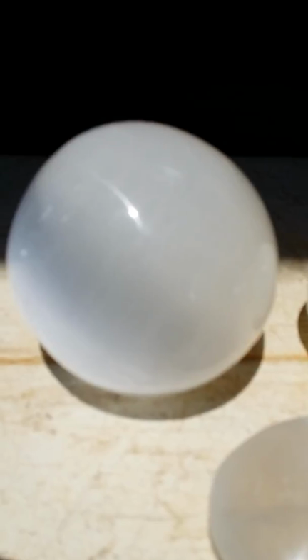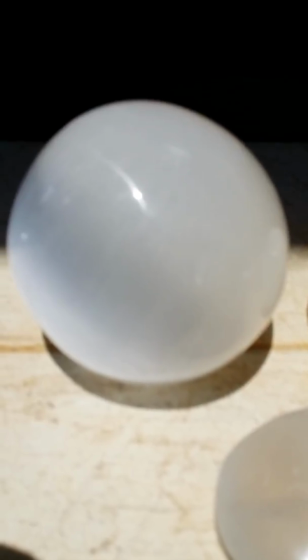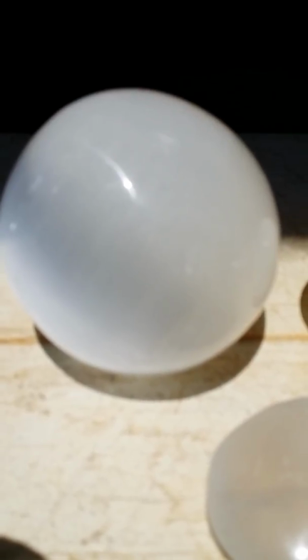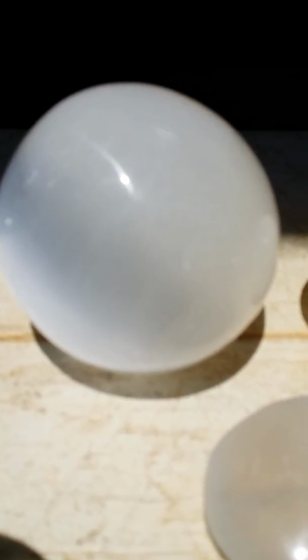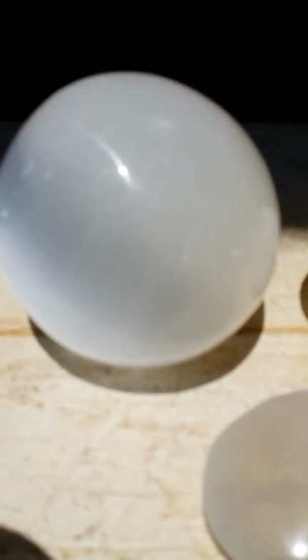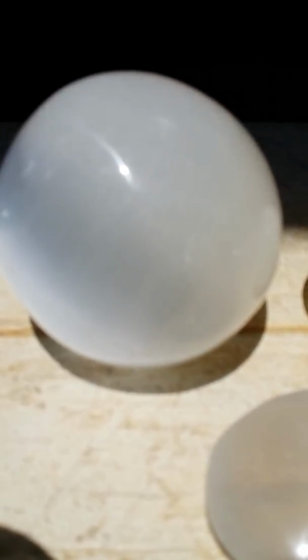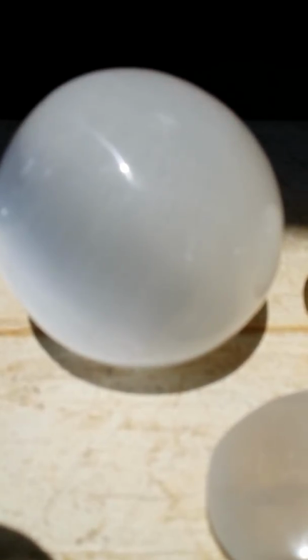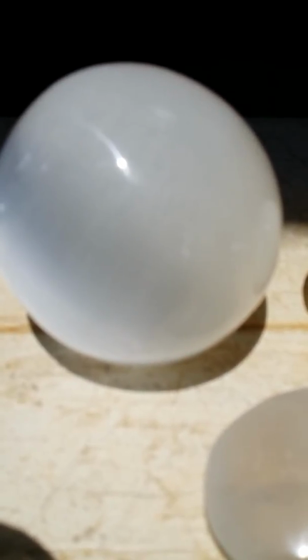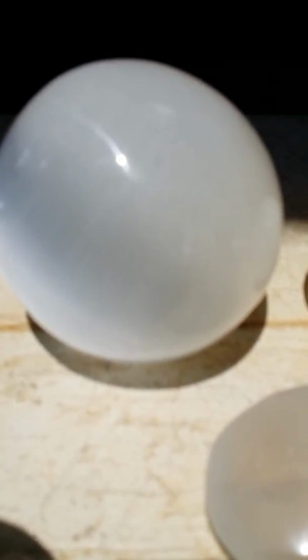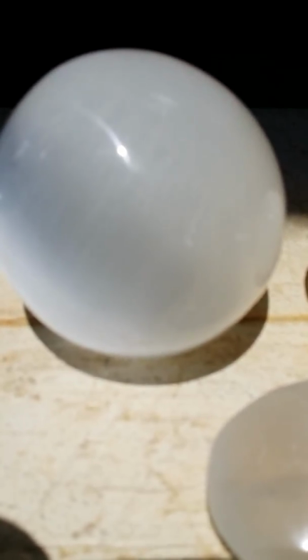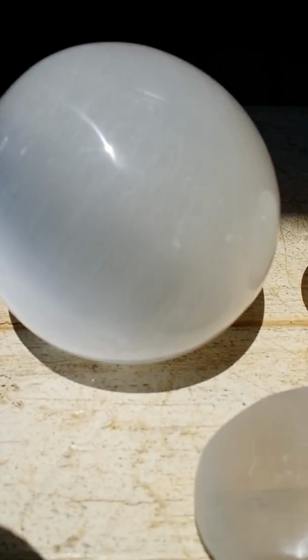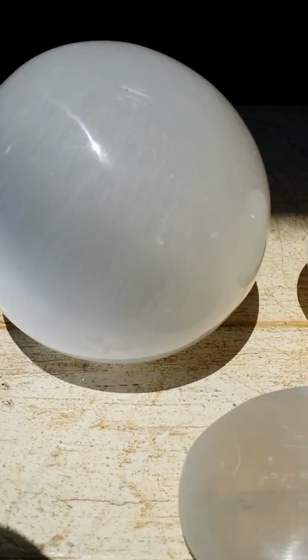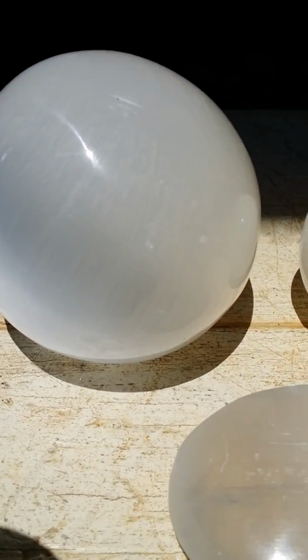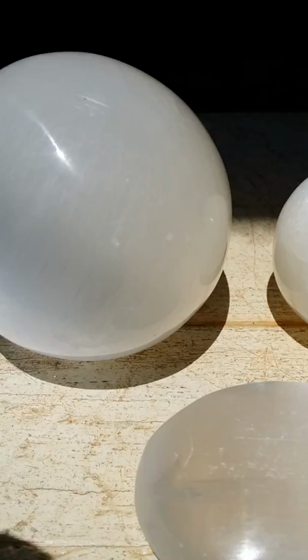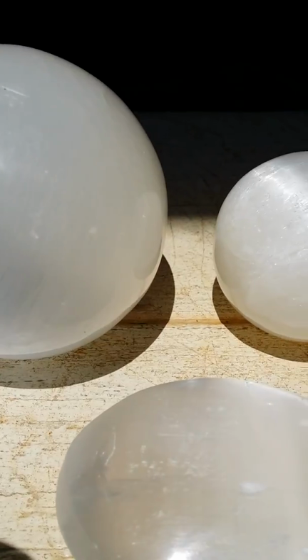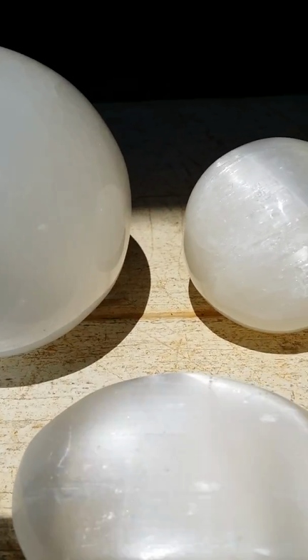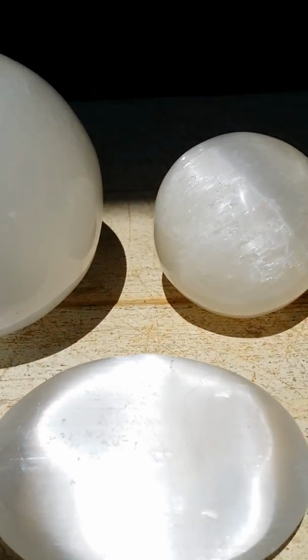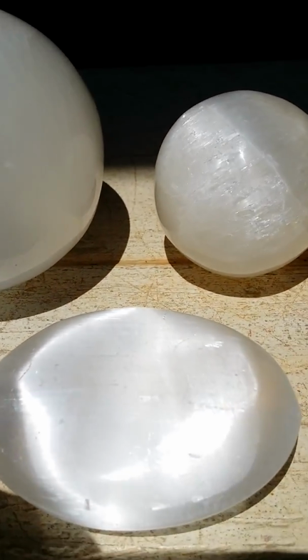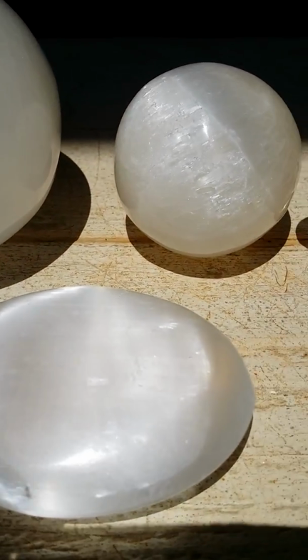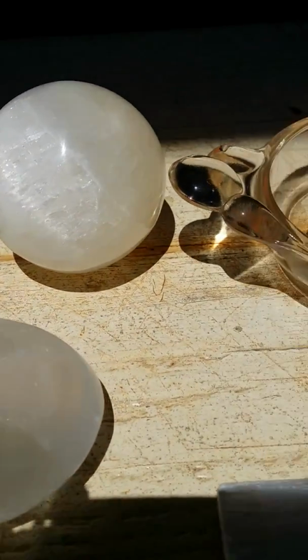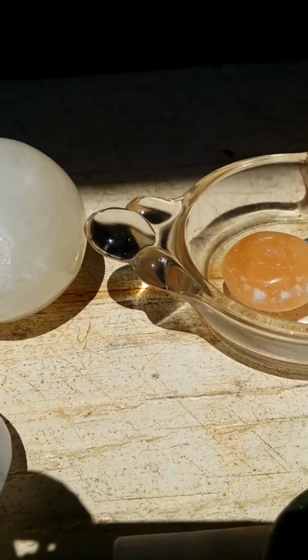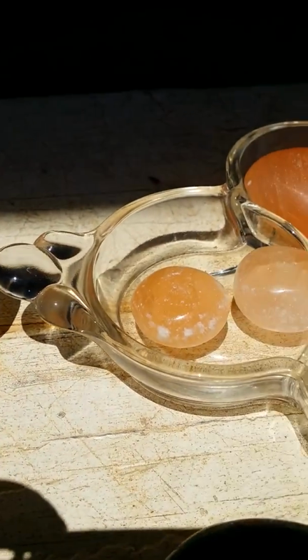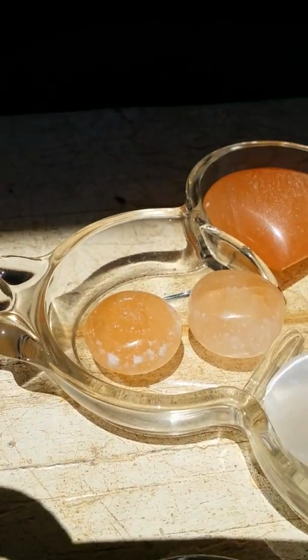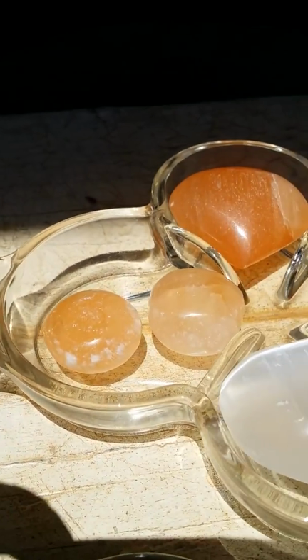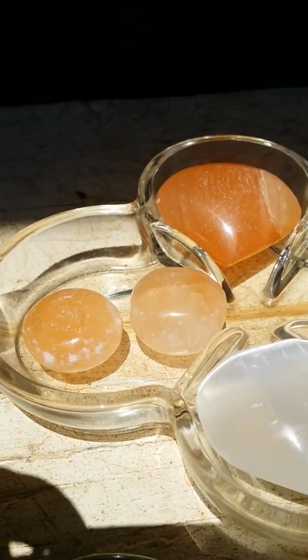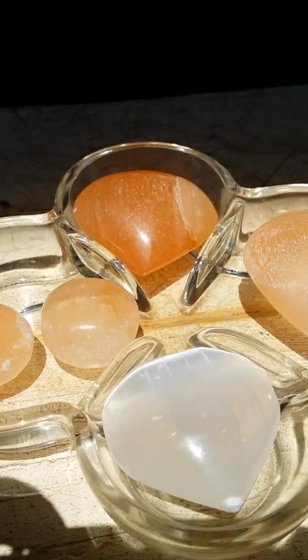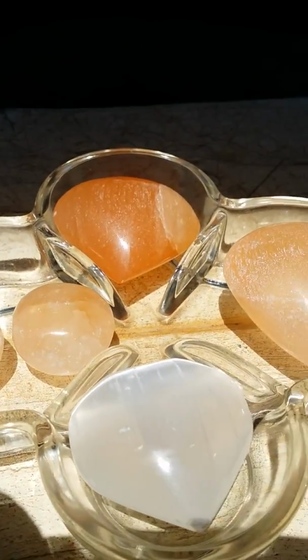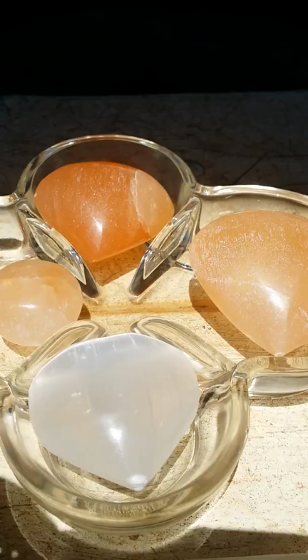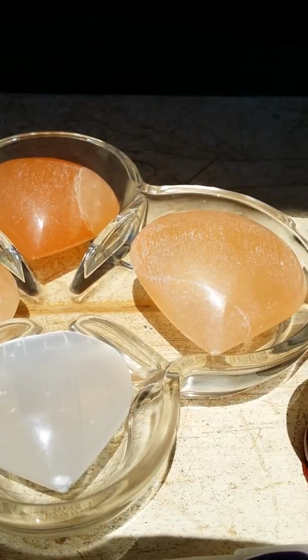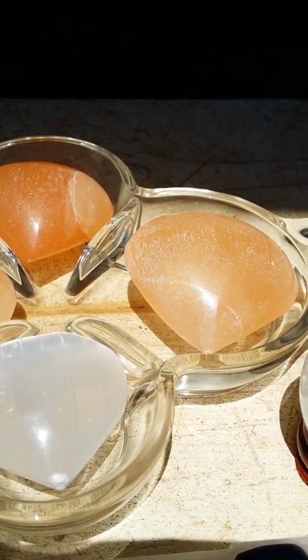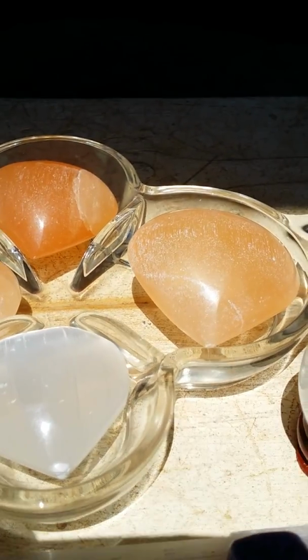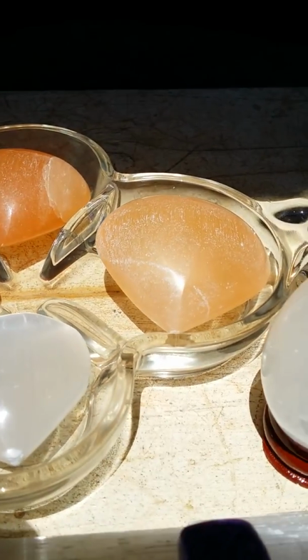Either in a pocket stone if you have a tumbled stone, or even a small shaped stone as pictured here — it is excellent for that.